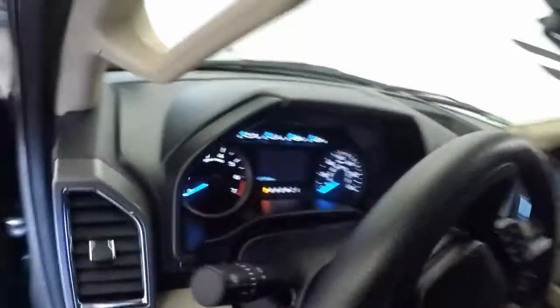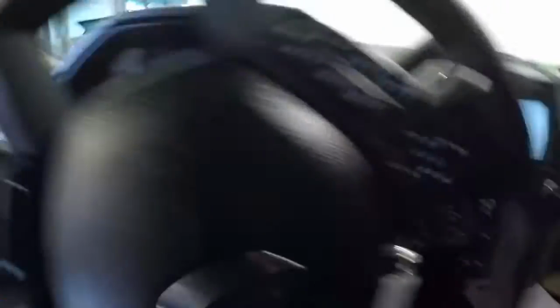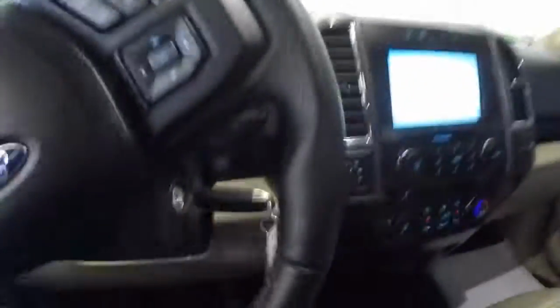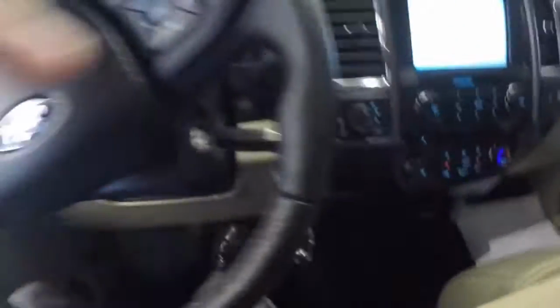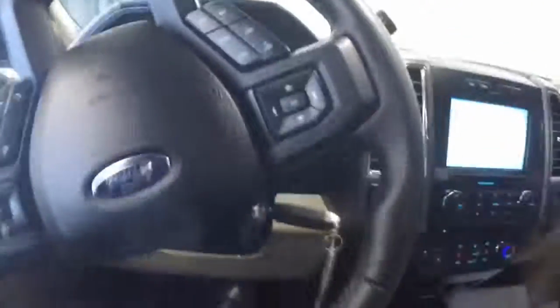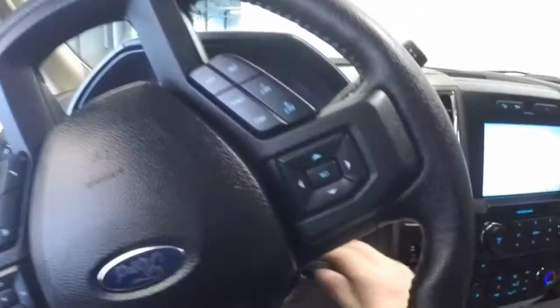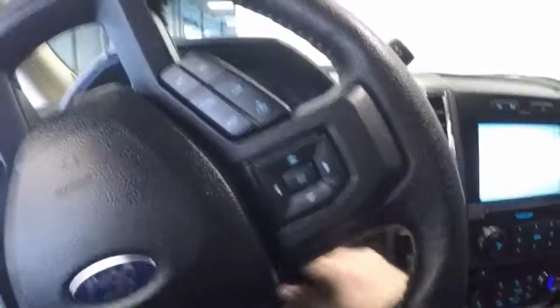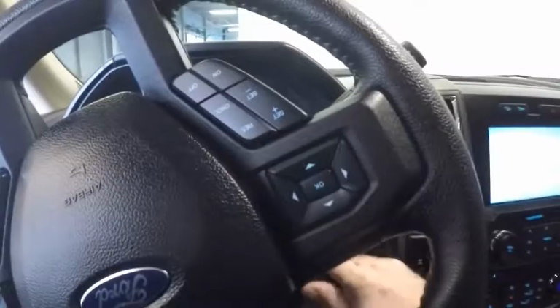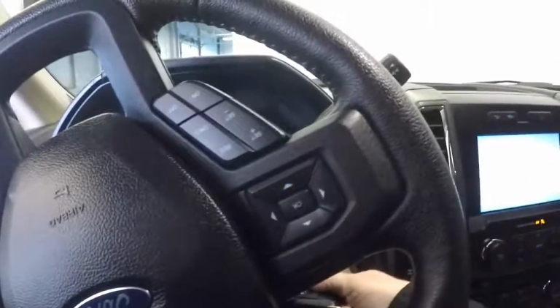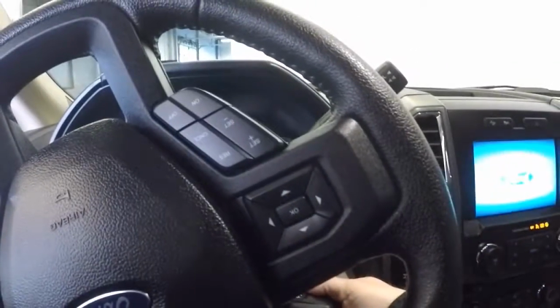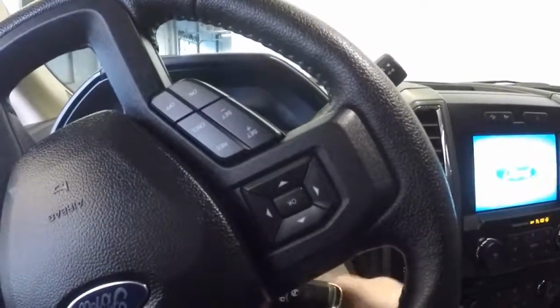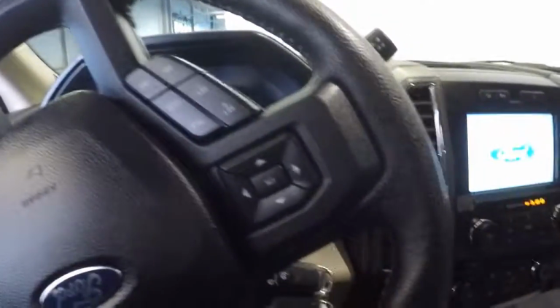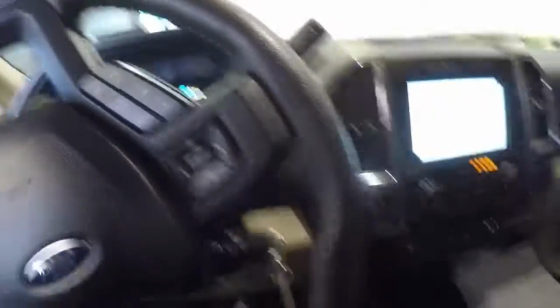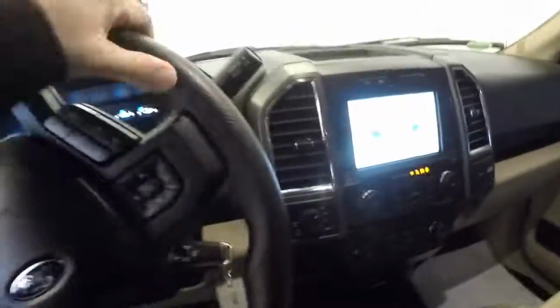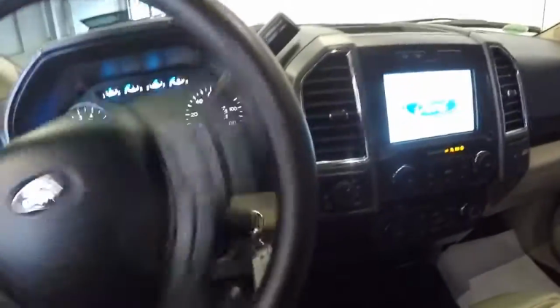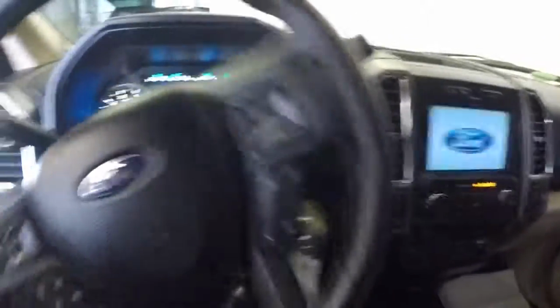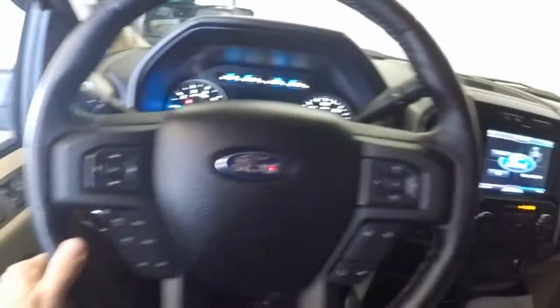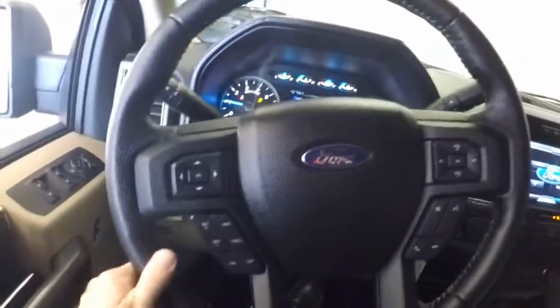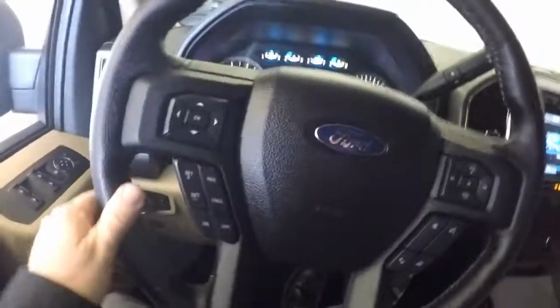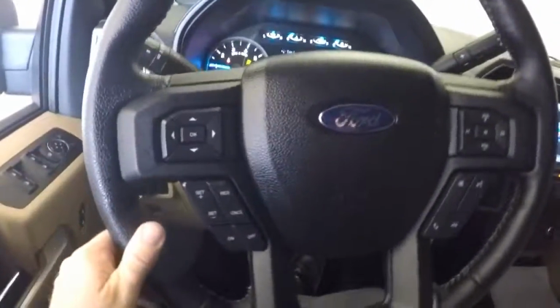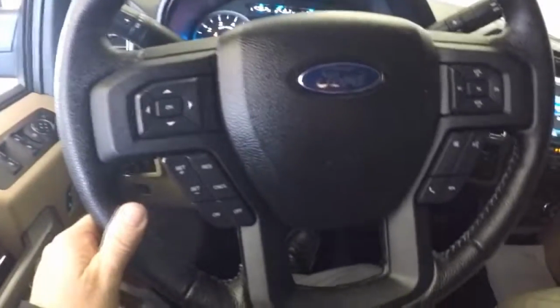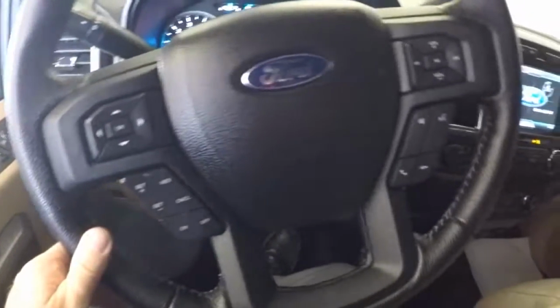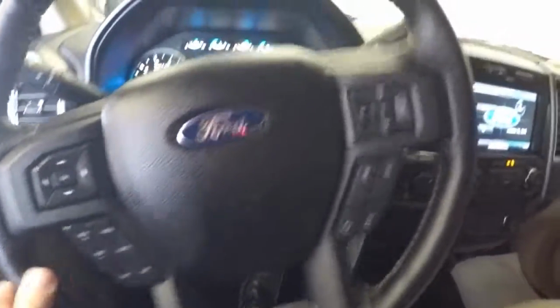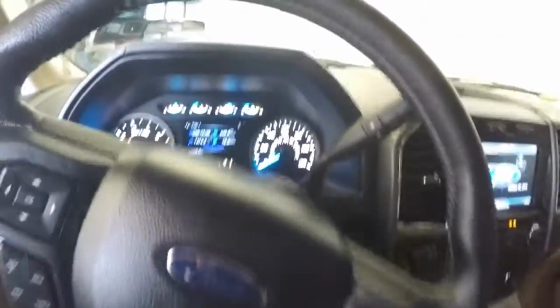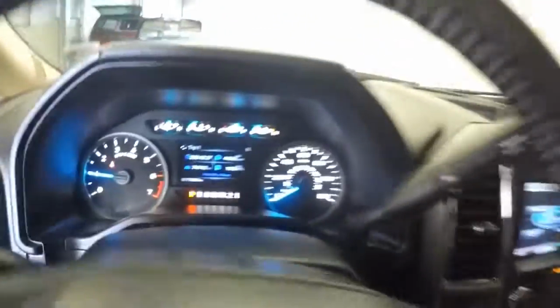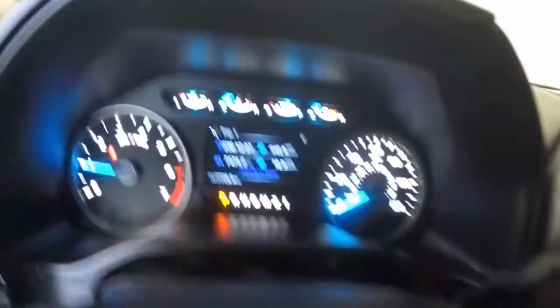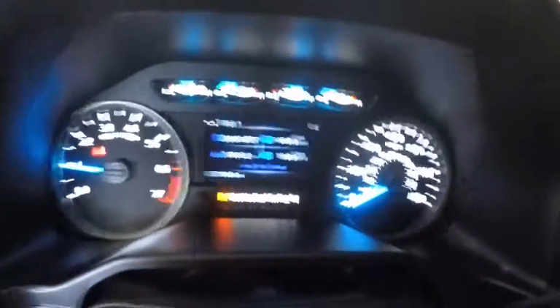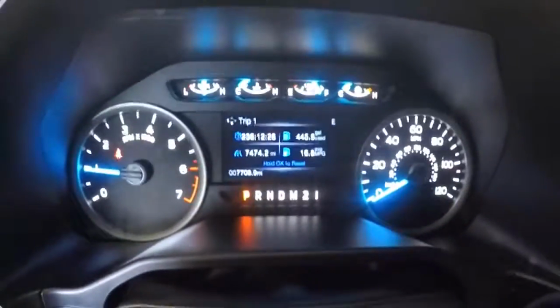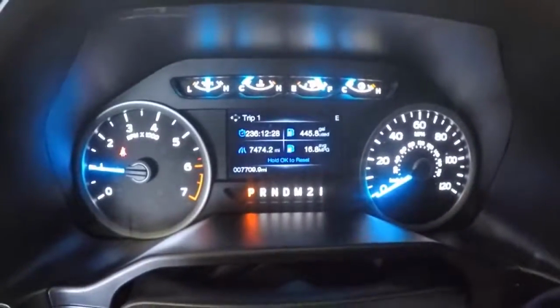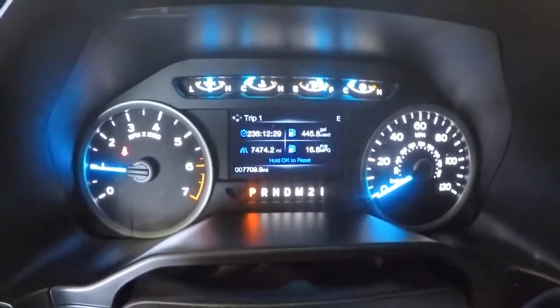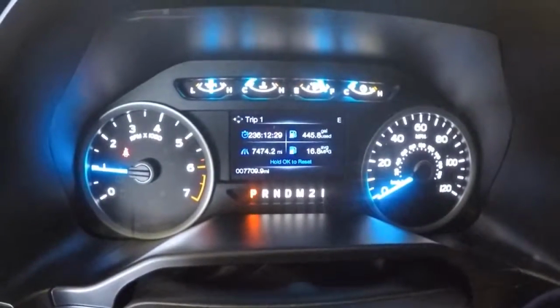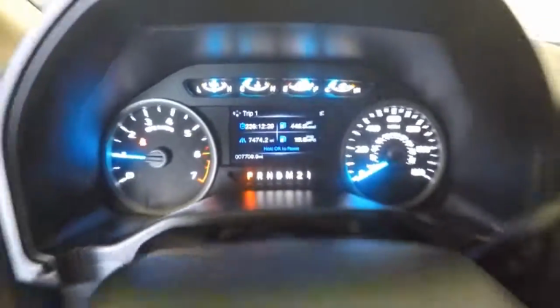Let's start it up. Starts right up. Everything mounted on your steering wheel. Only 7,474 miles.